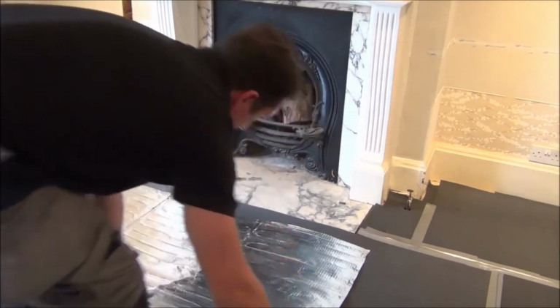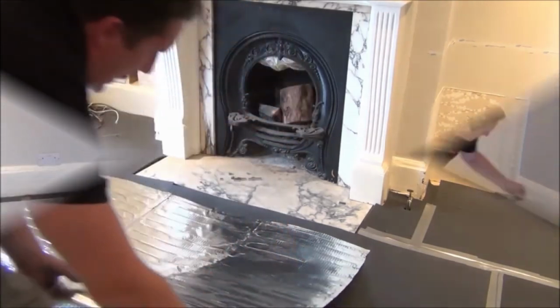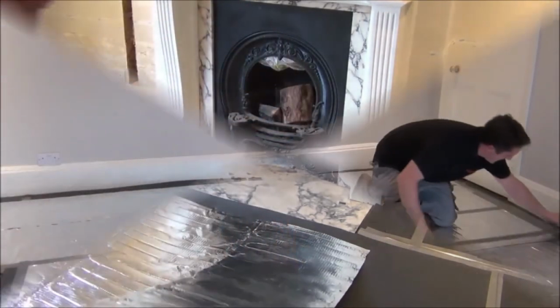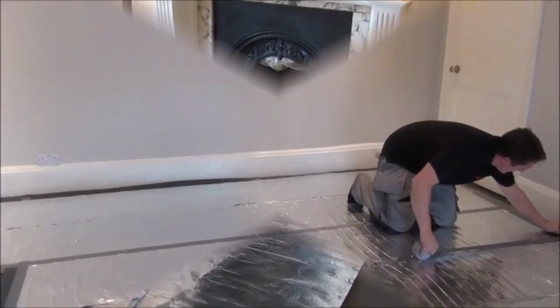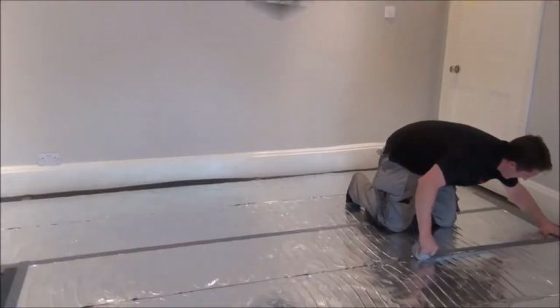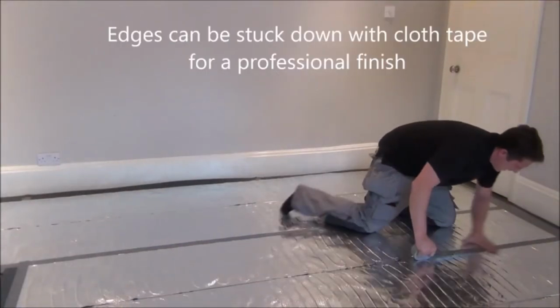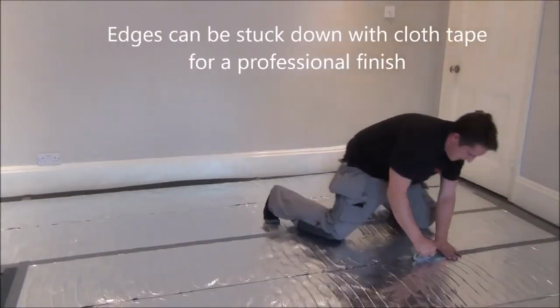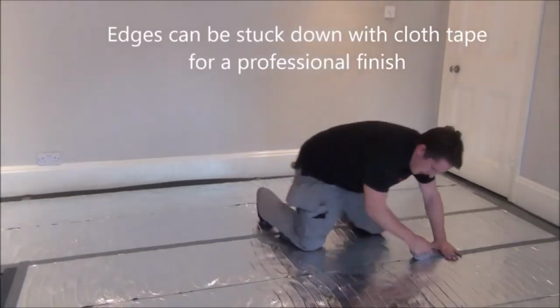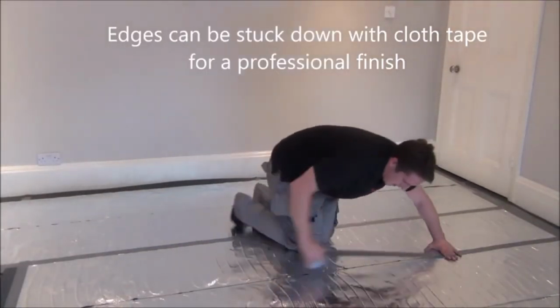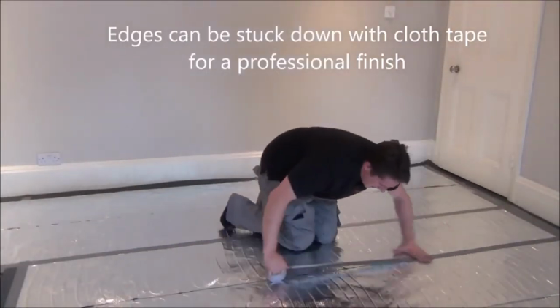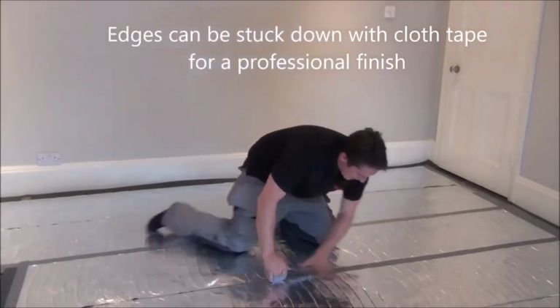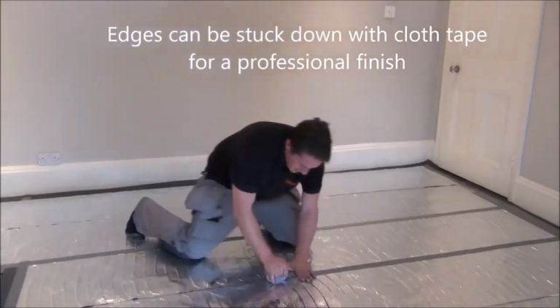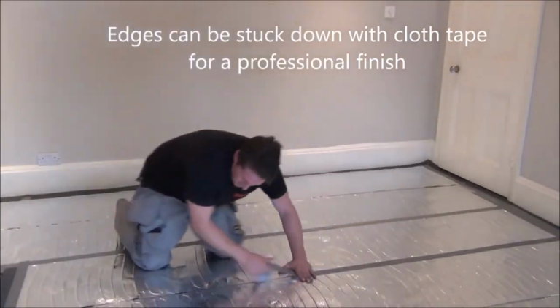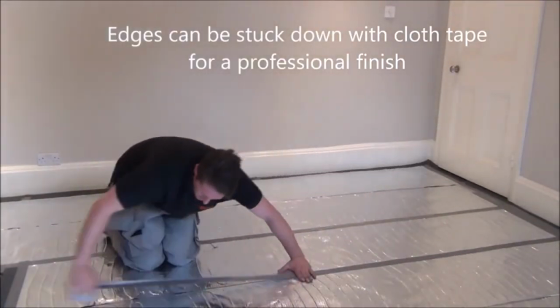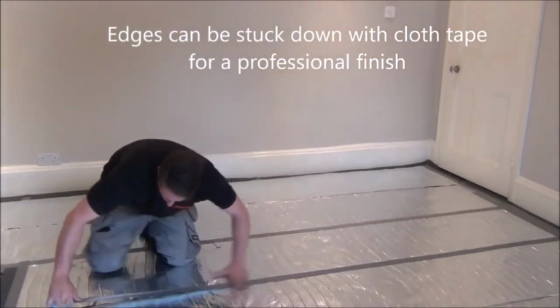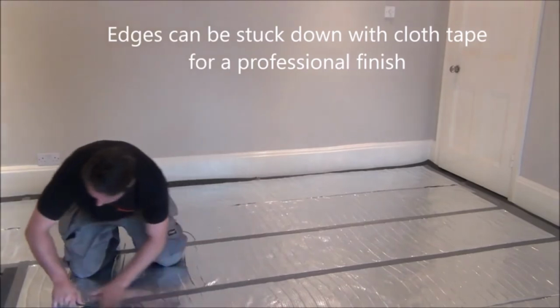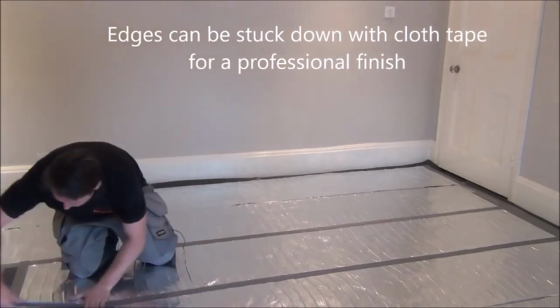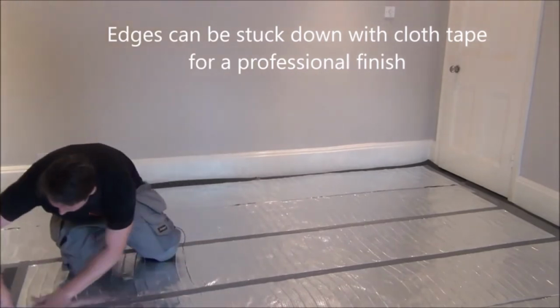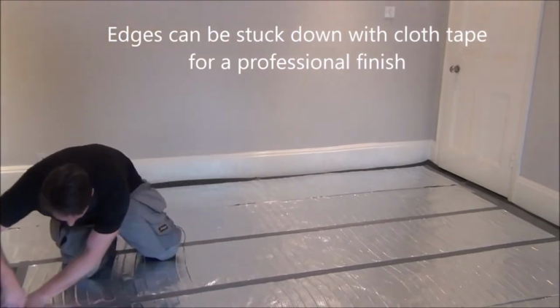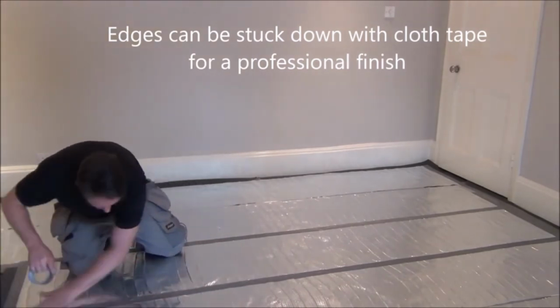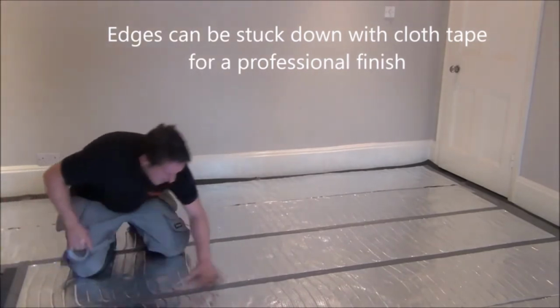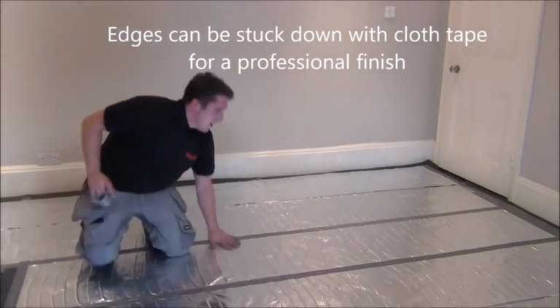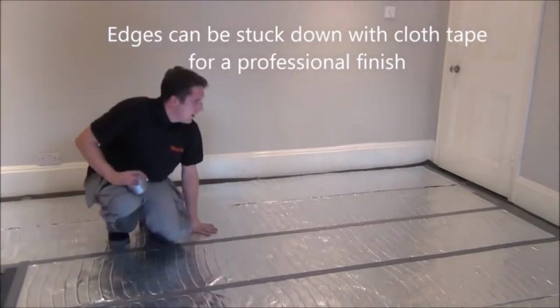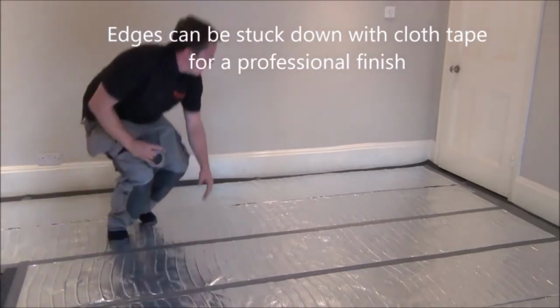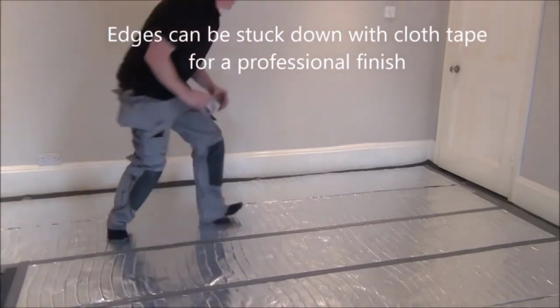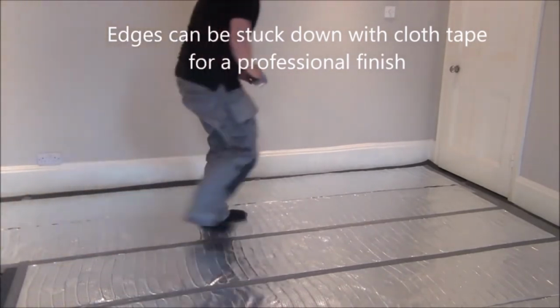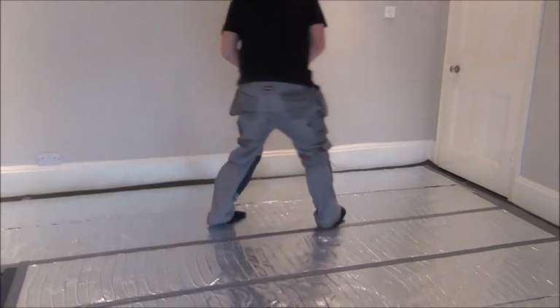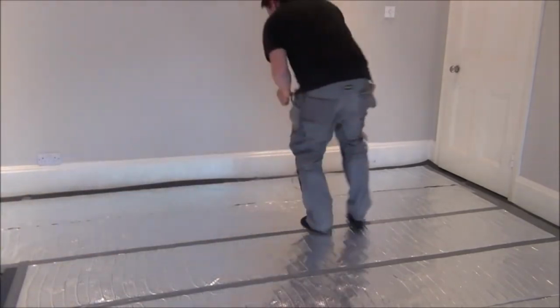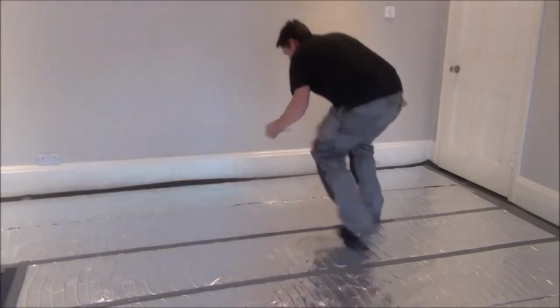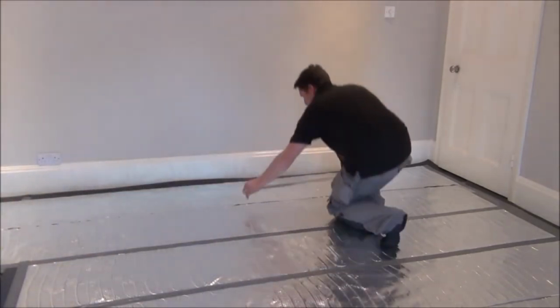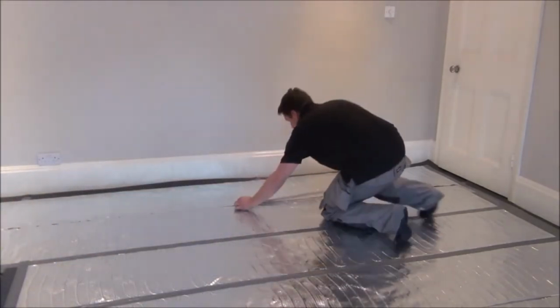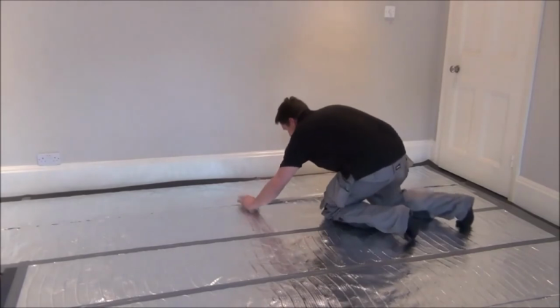For a very professional finish, you can tape the edges of the mats down. Now your underfloor heating system is ready for you to fit your flooring on top.